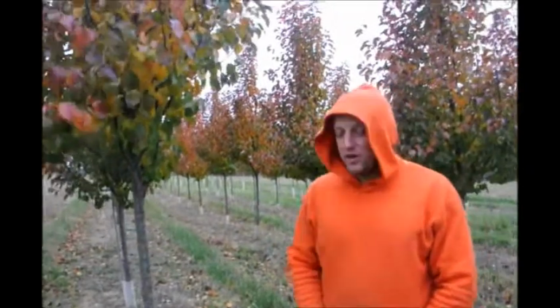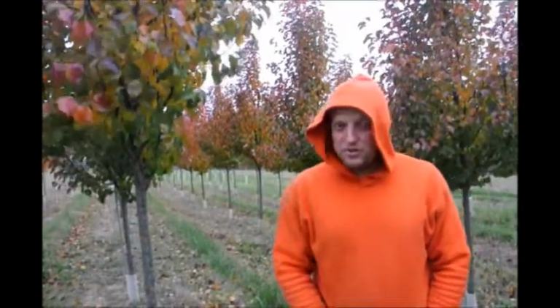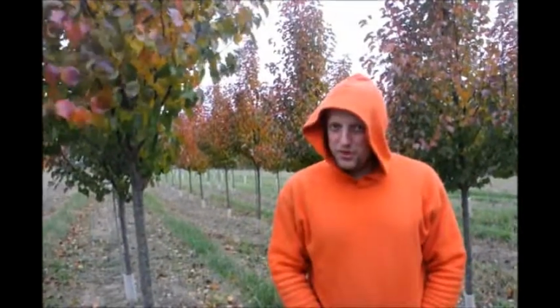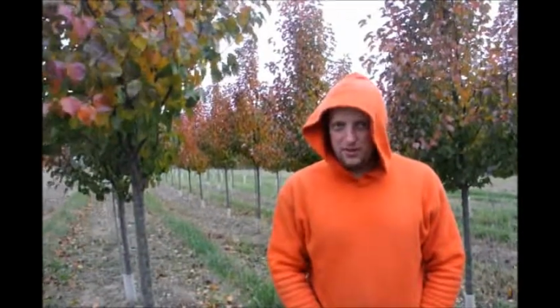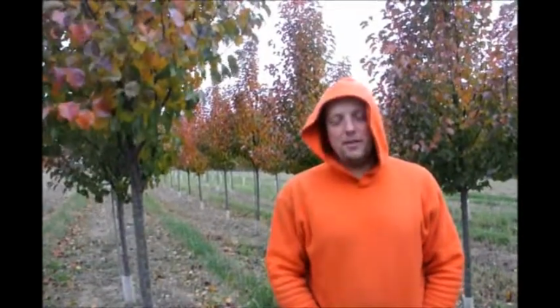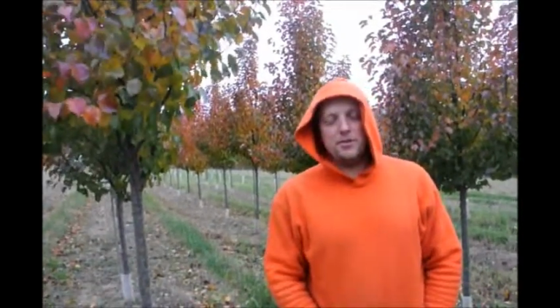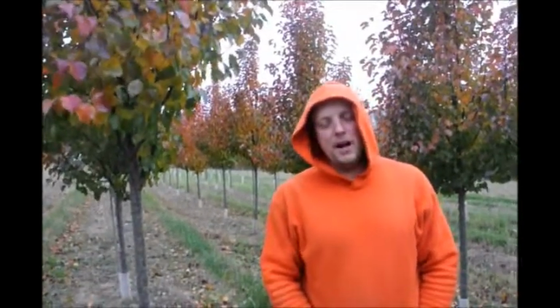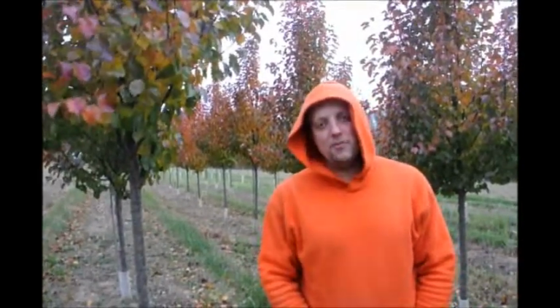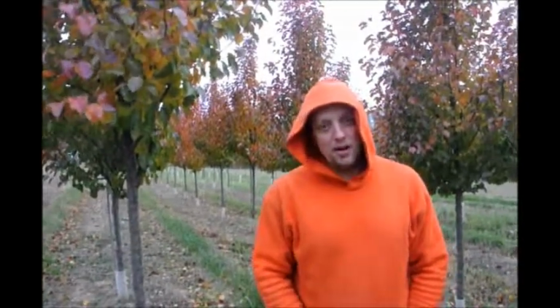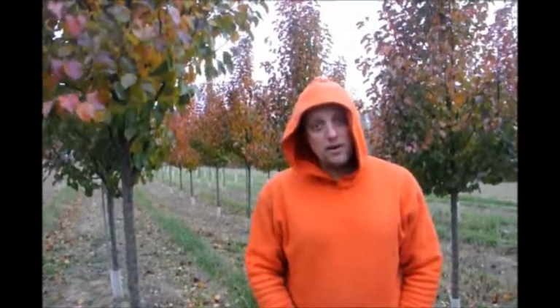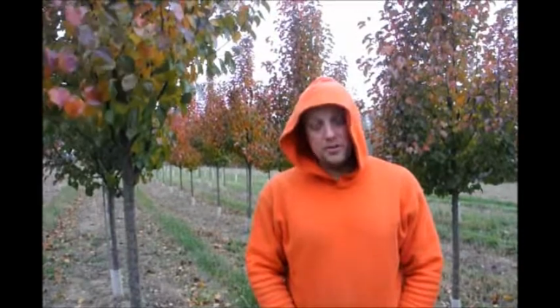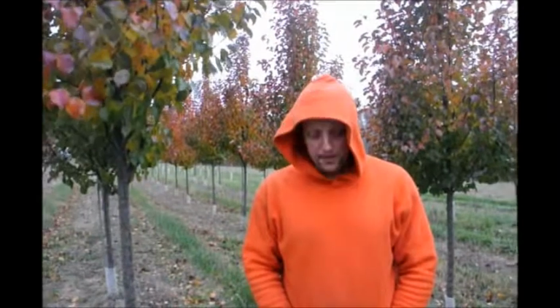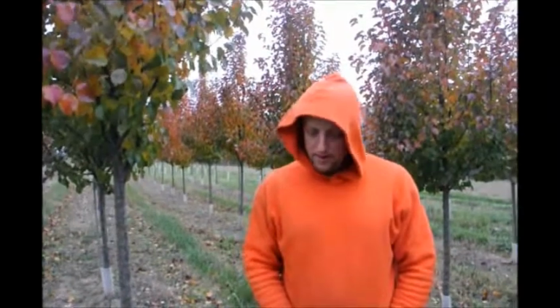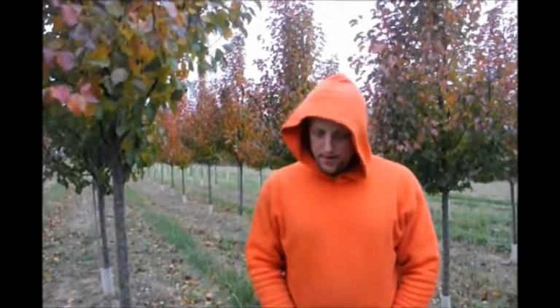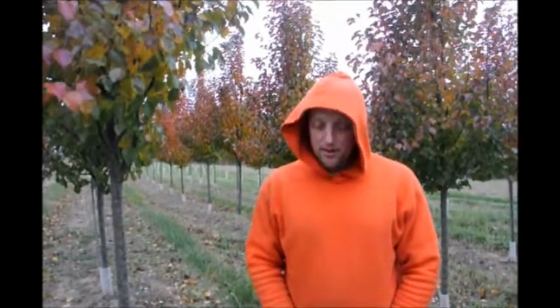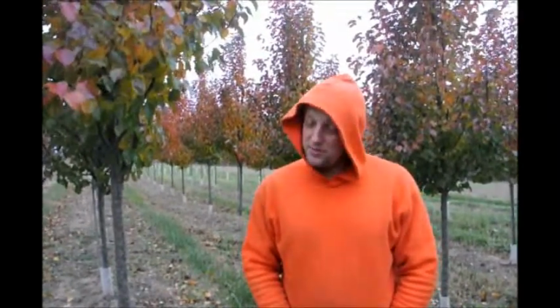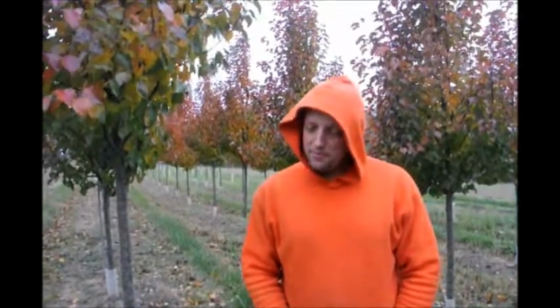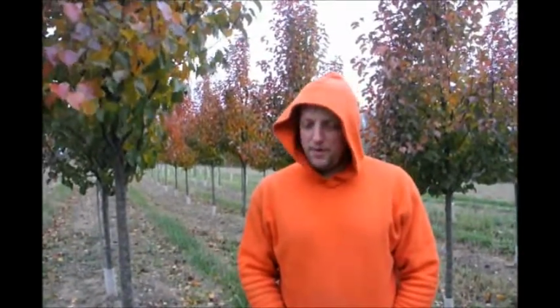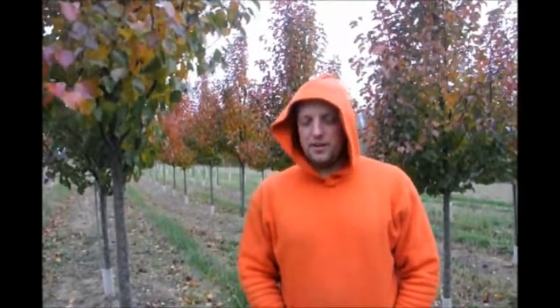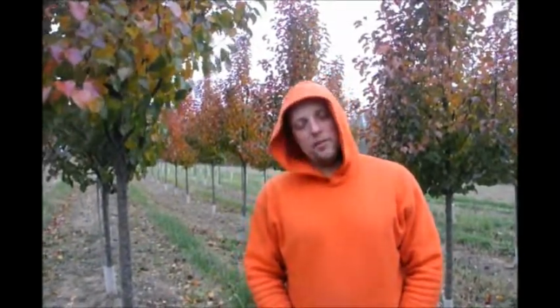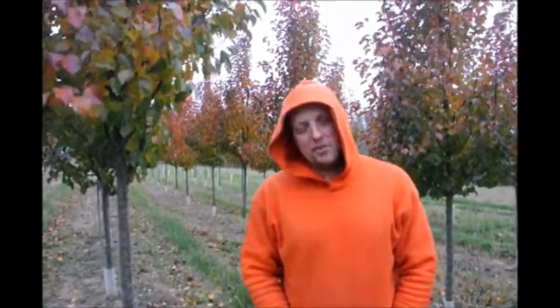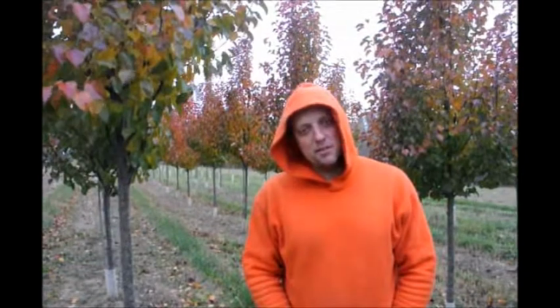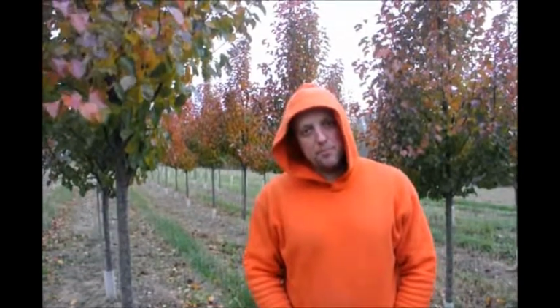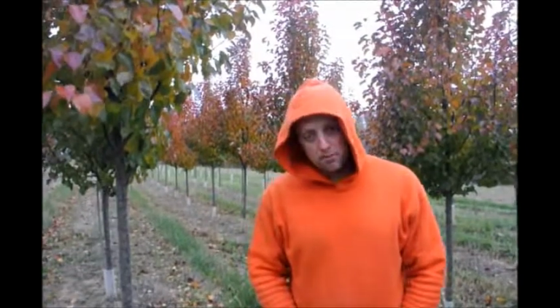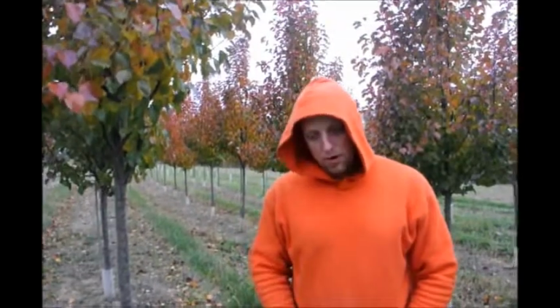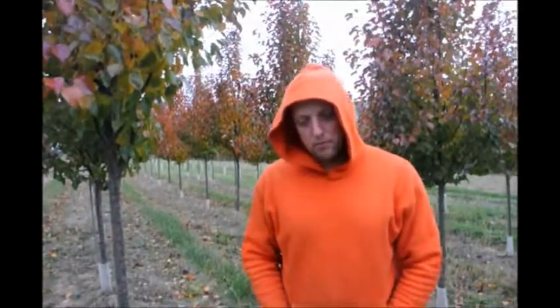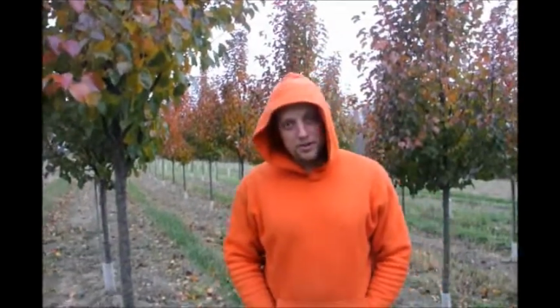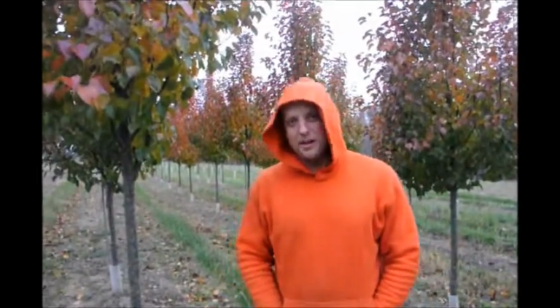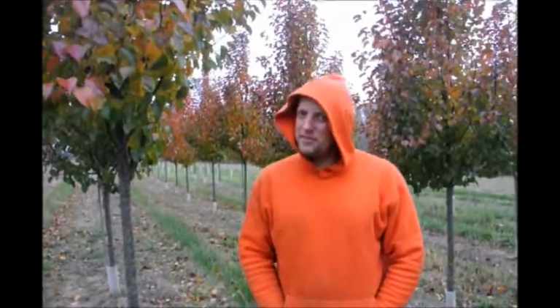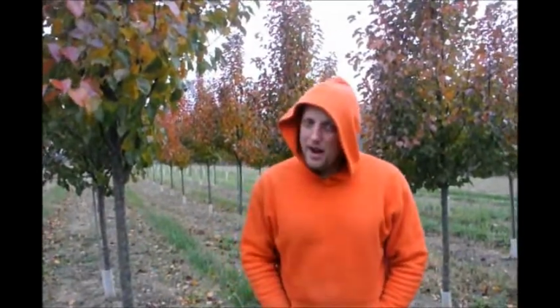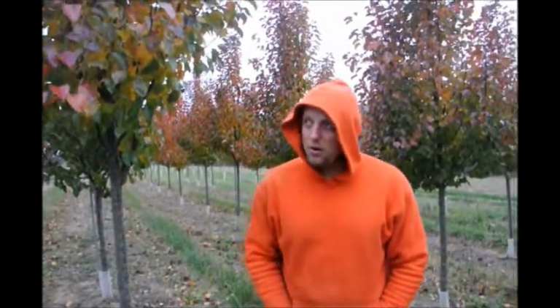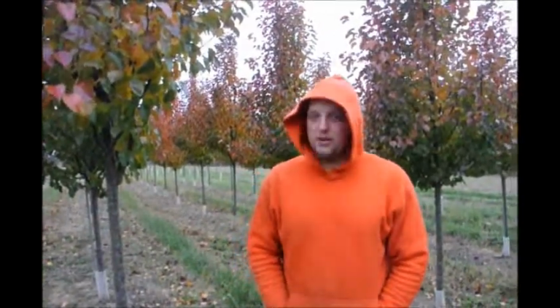Usually they're used as street trees, or every now and then they'll use it in the backyard just for a lot of white color in the spring. They are a denser type of pear tree — like an aristocrat, which is a little bit broader and wider. This one is a little bit narrower of a tree.